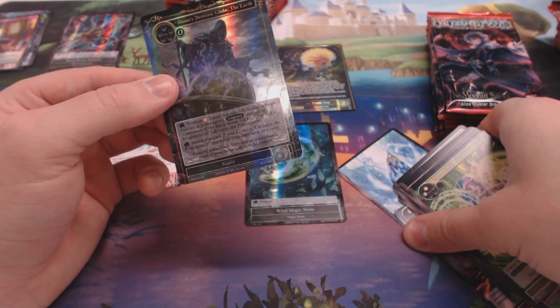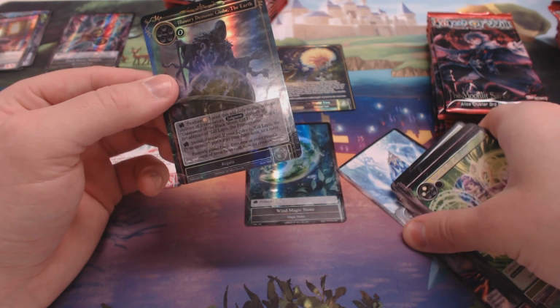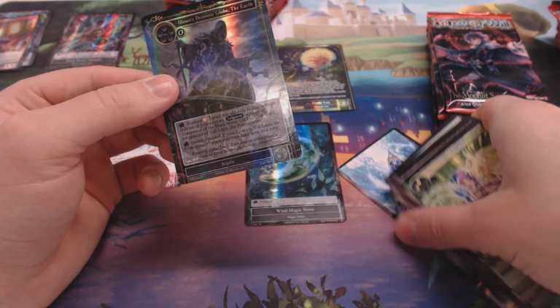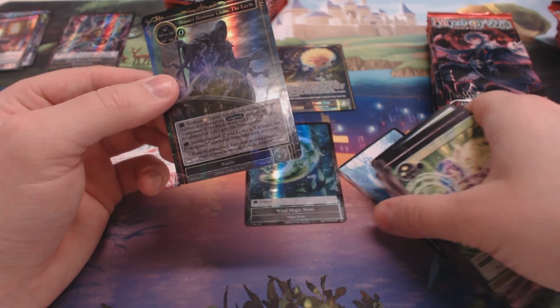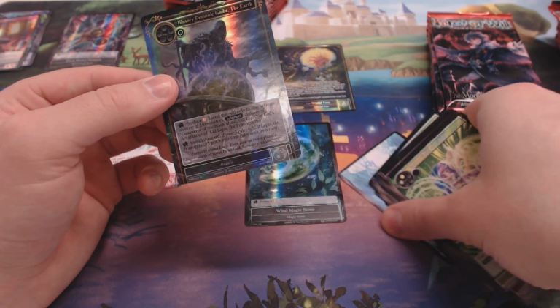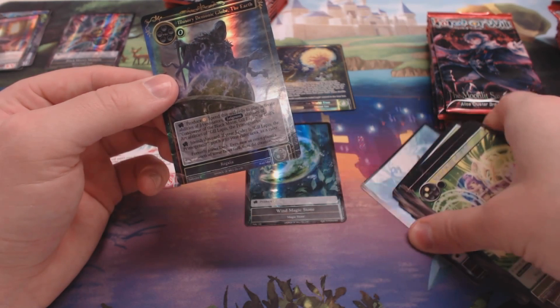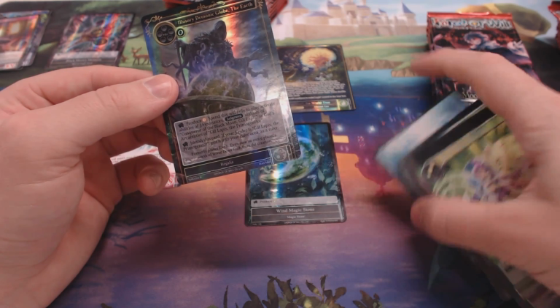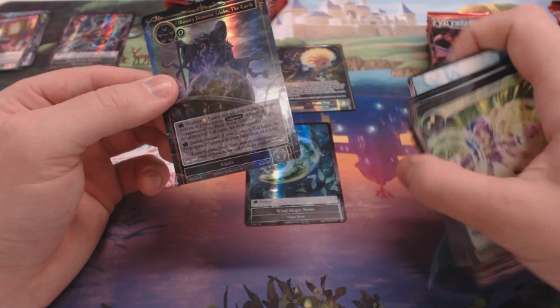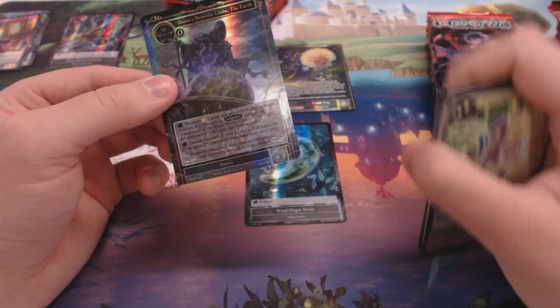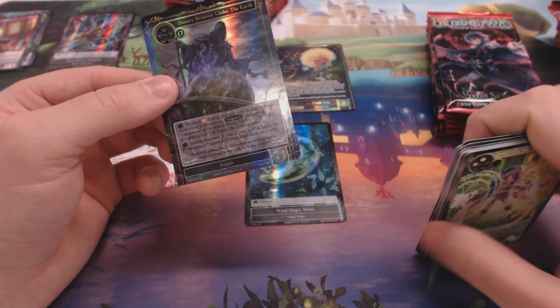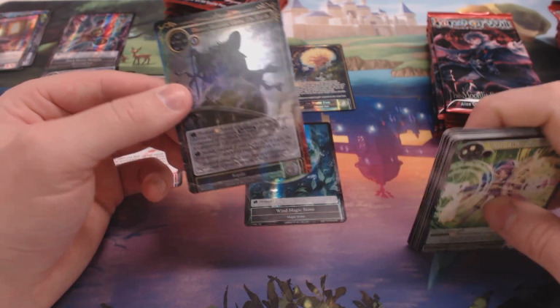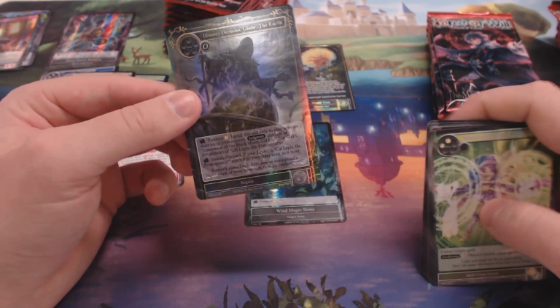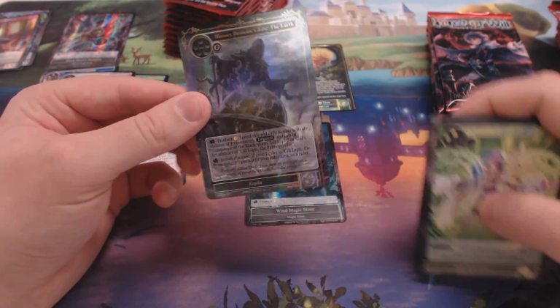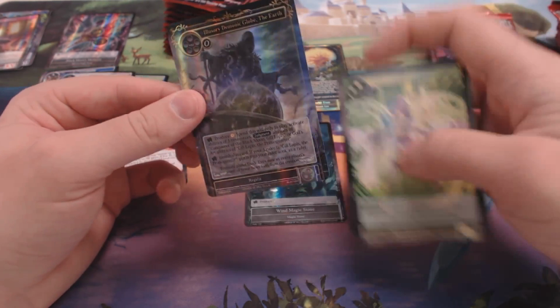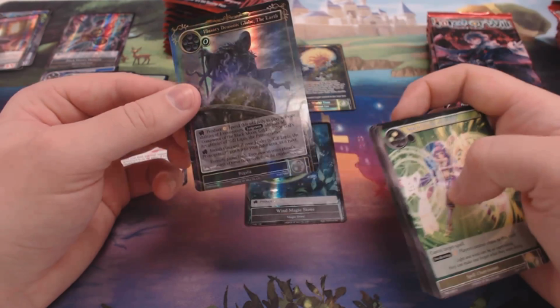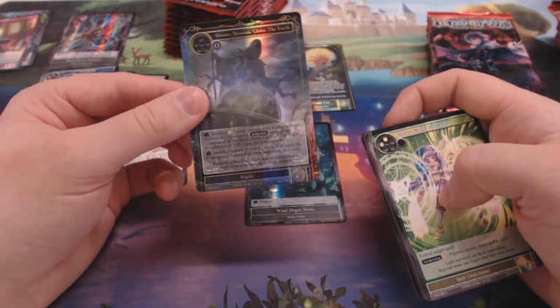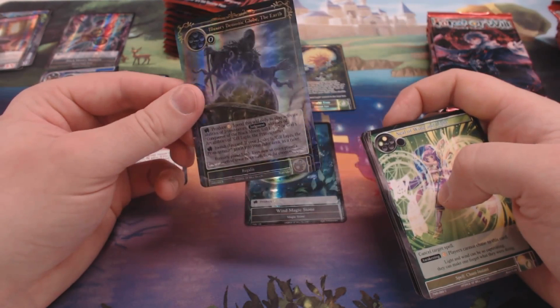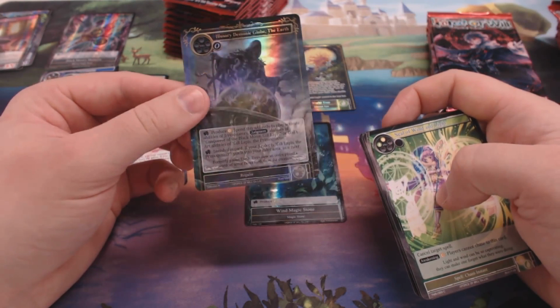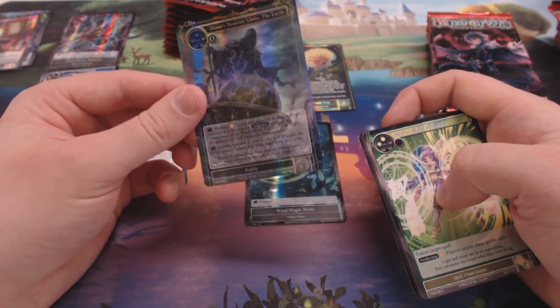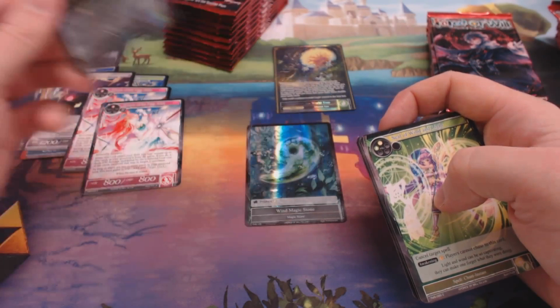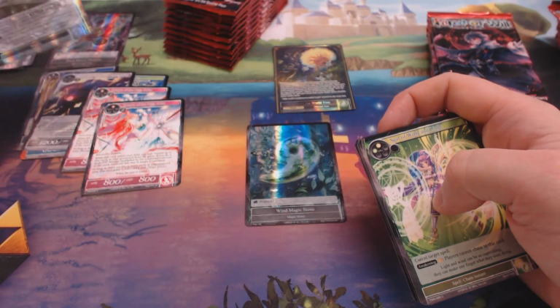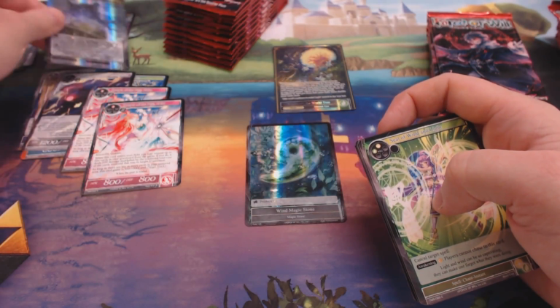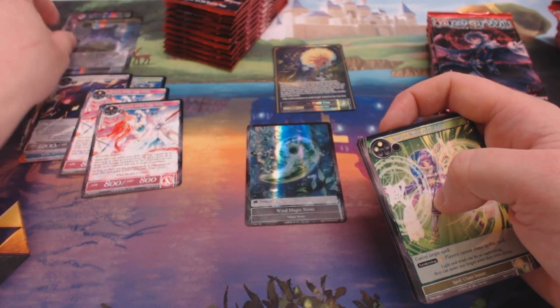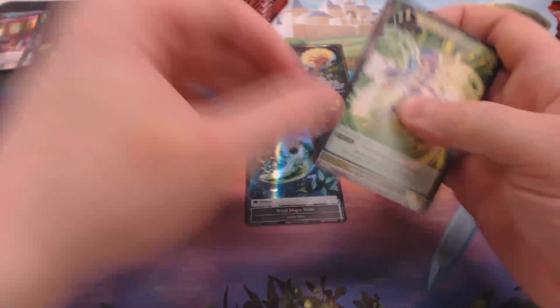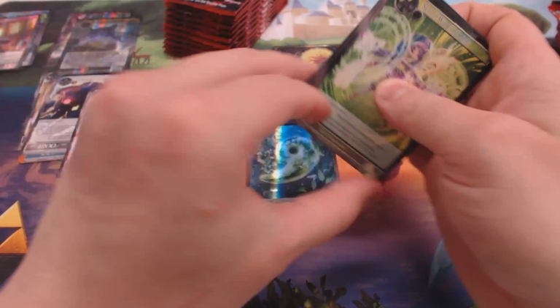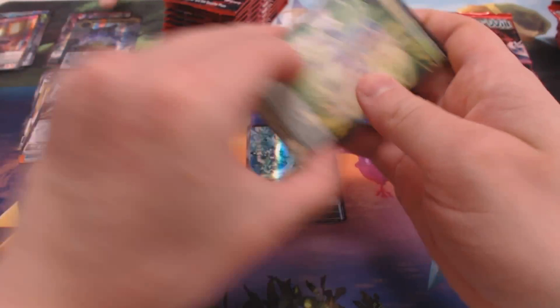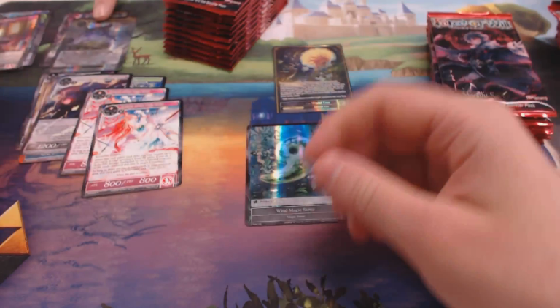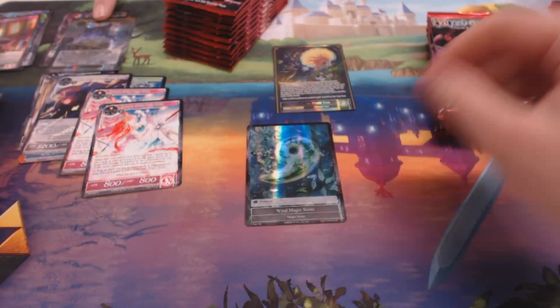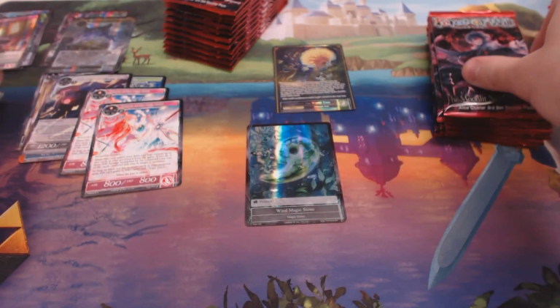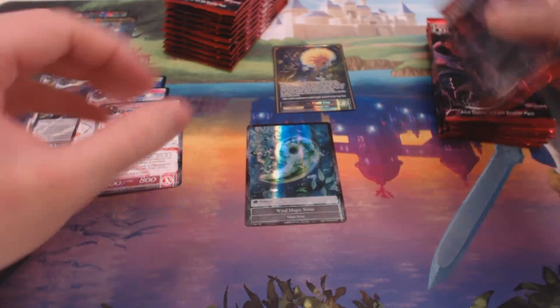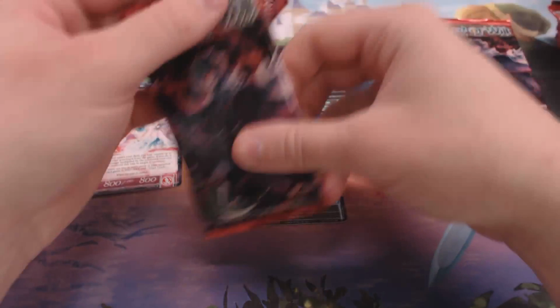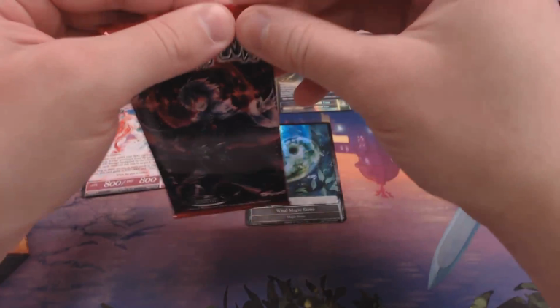Illusionary Demonic World of the Earth — oh, Galapuses. These might or might not be expensive depending on how he works out.